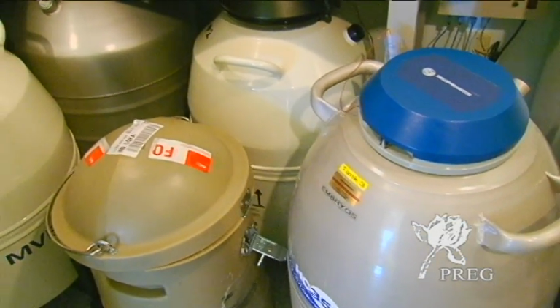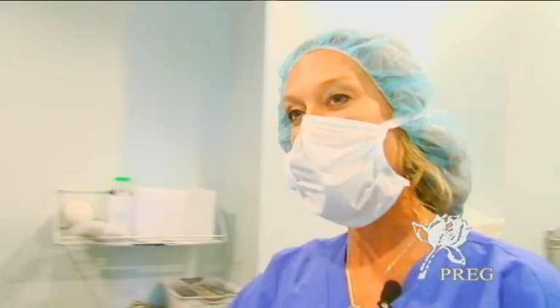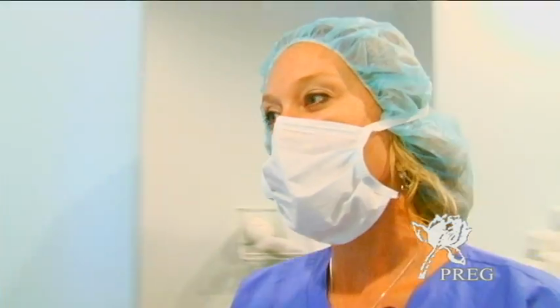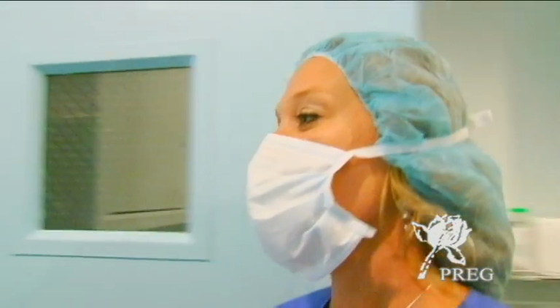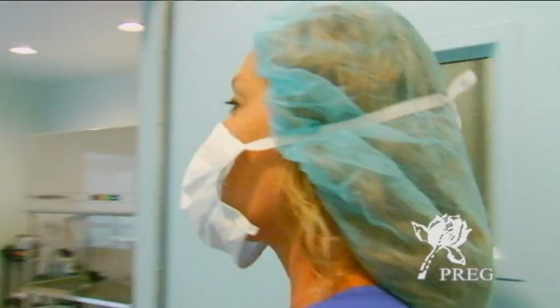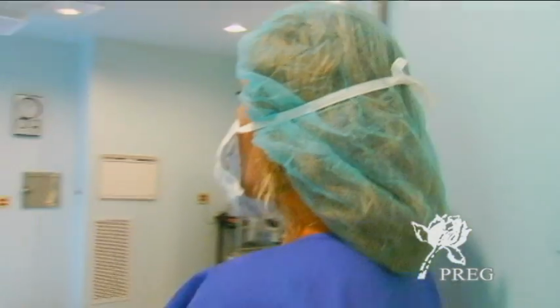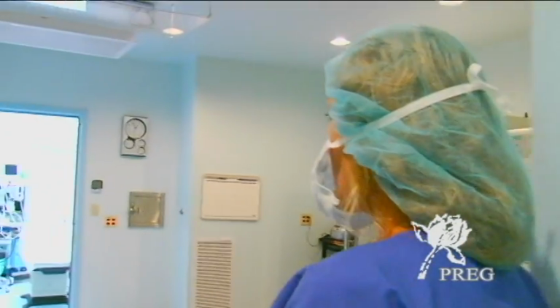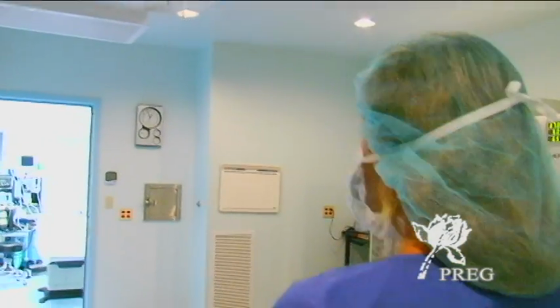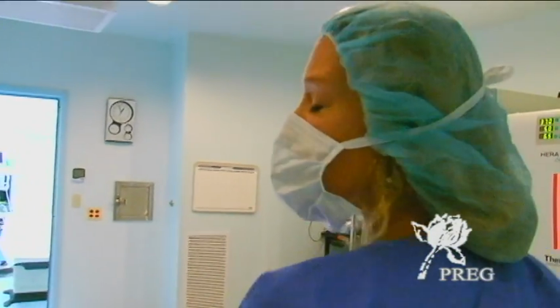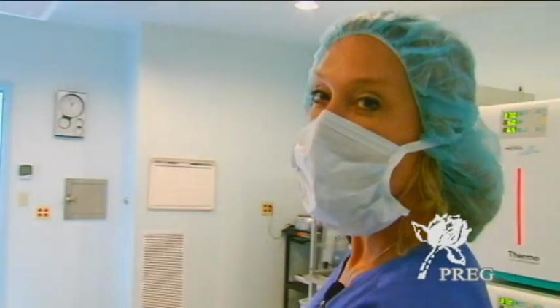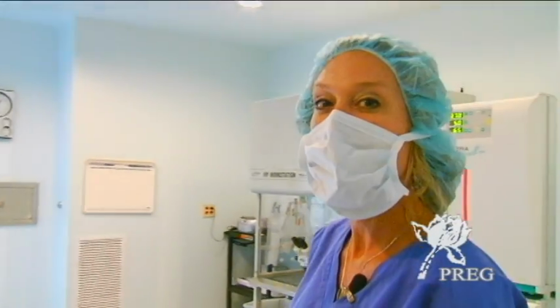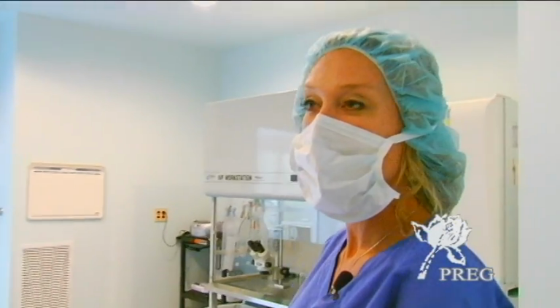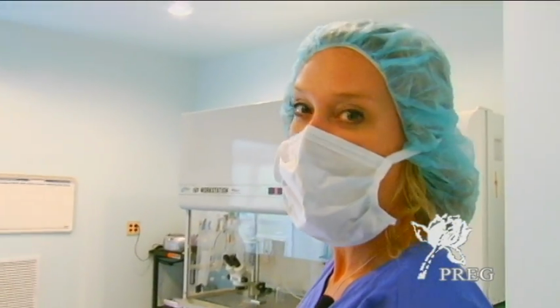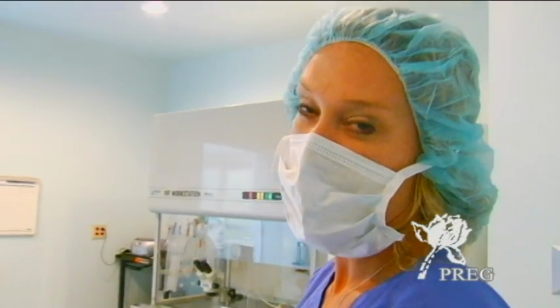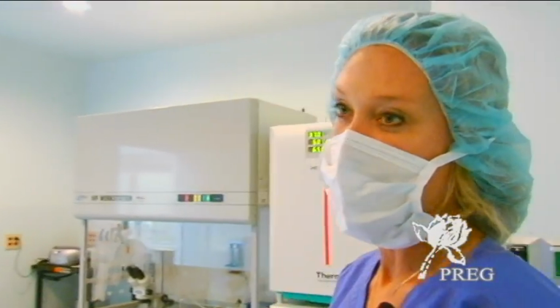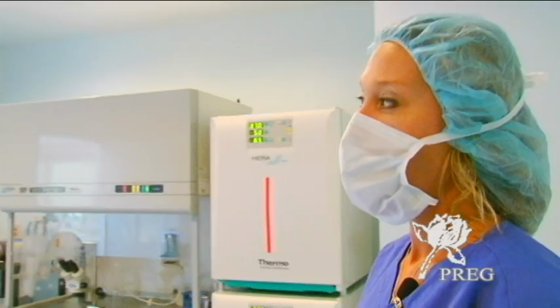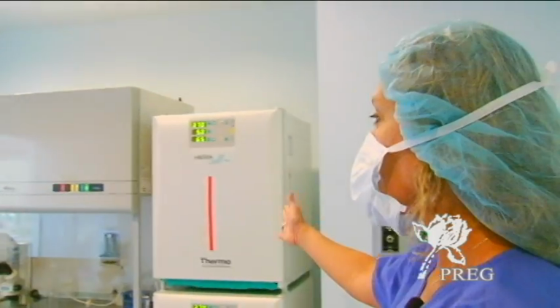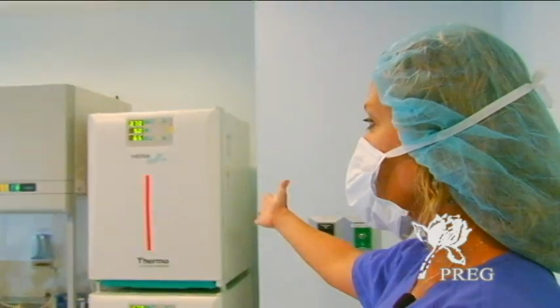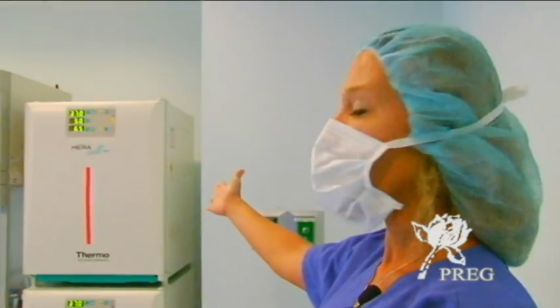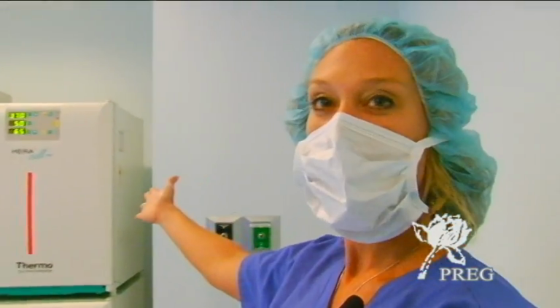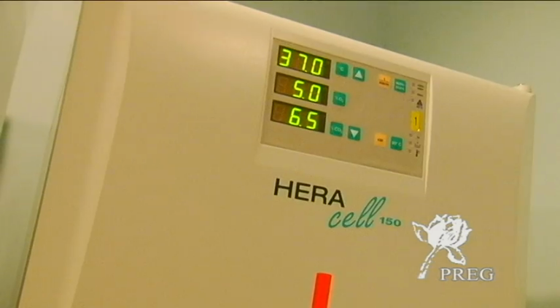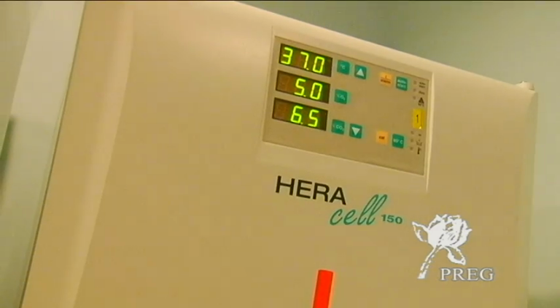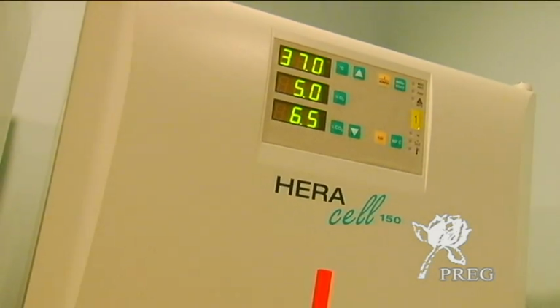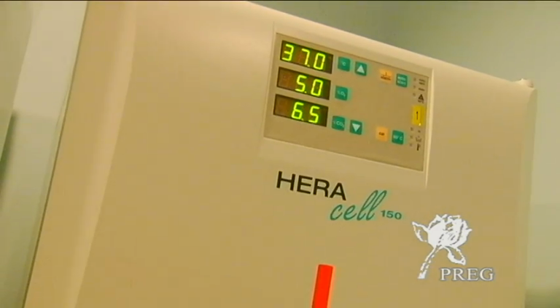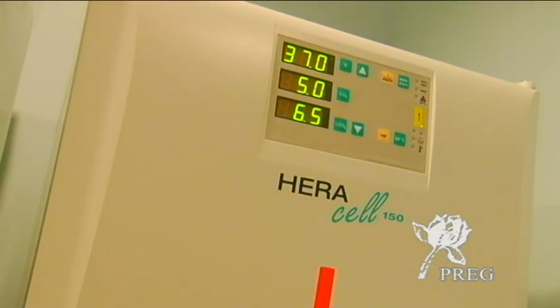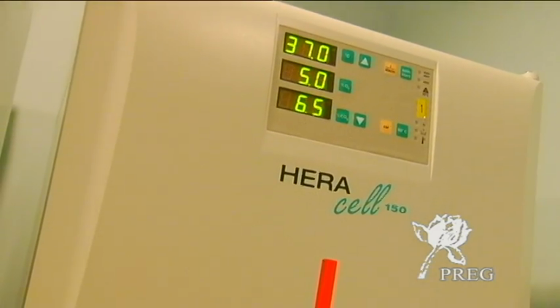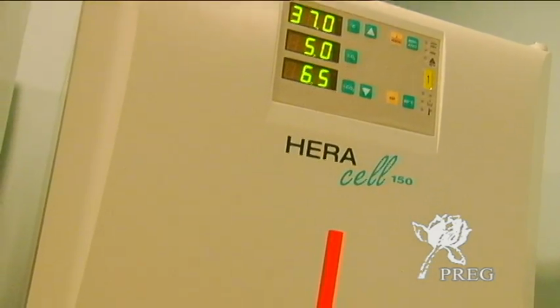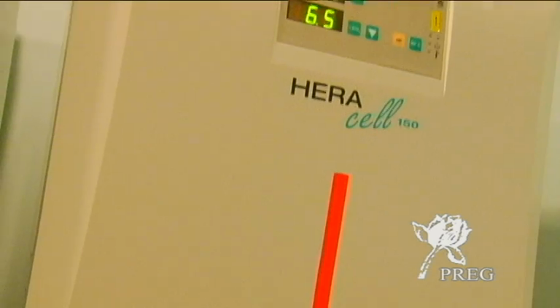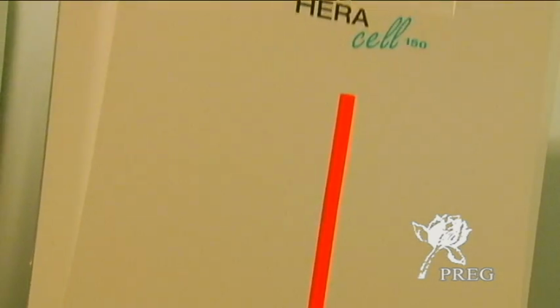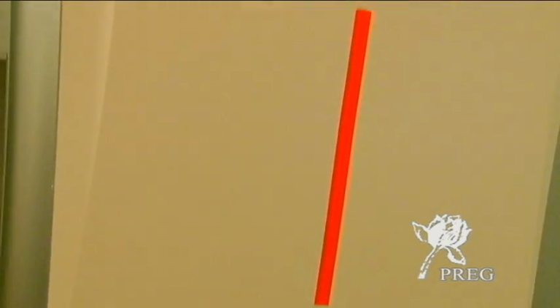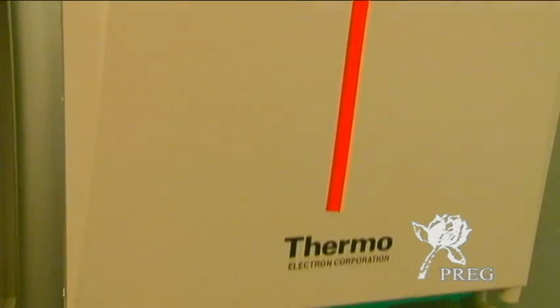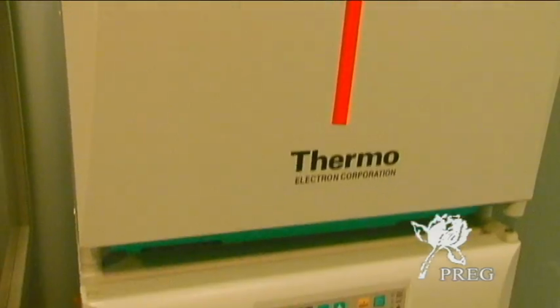In the lab, we have the most sterile conditions that we can possibly create for your cycle. Our incubators here are set to body physiological temperature and conditions in order to act as a synthetic uterus for your culture.